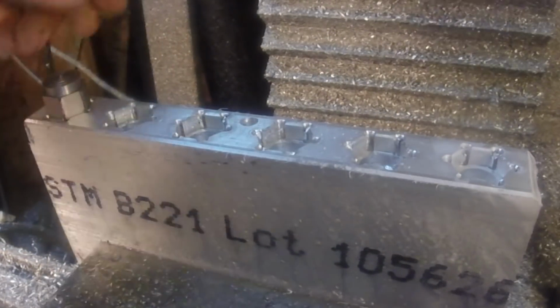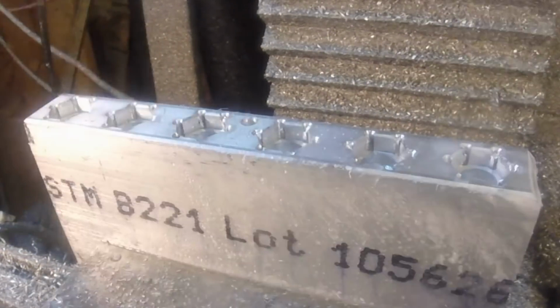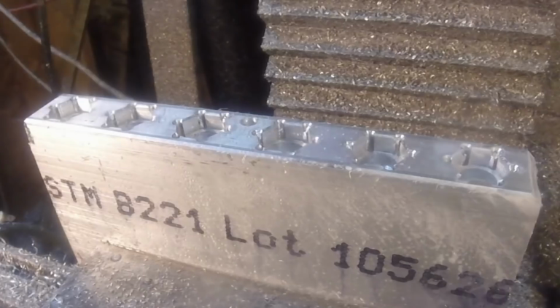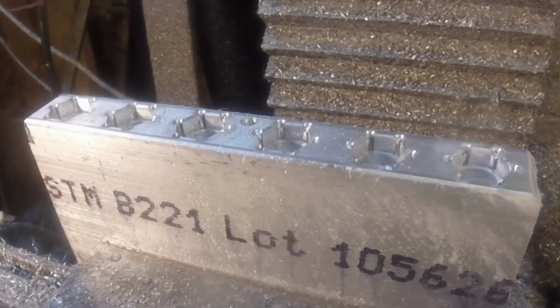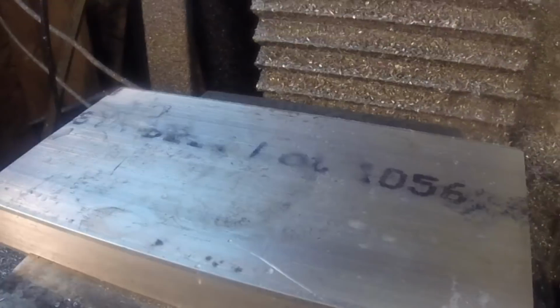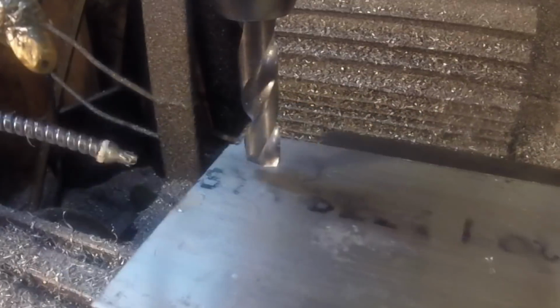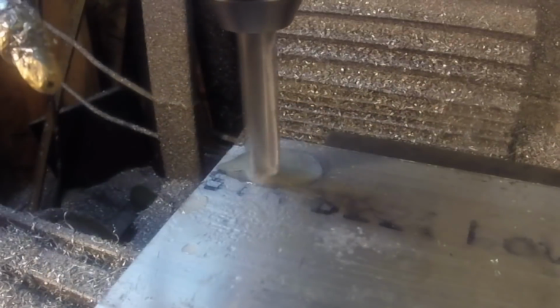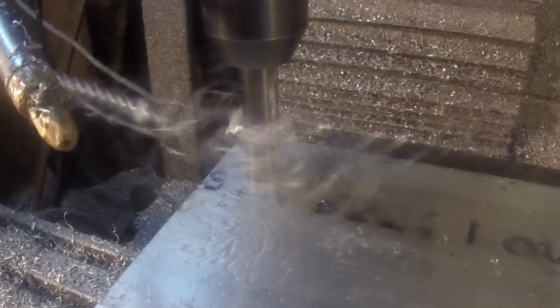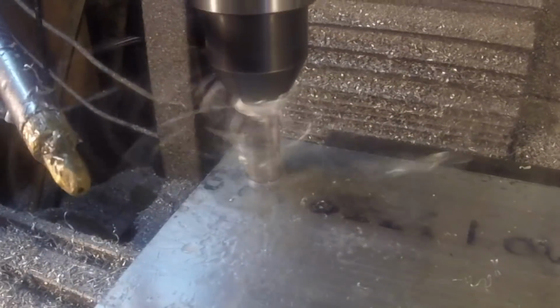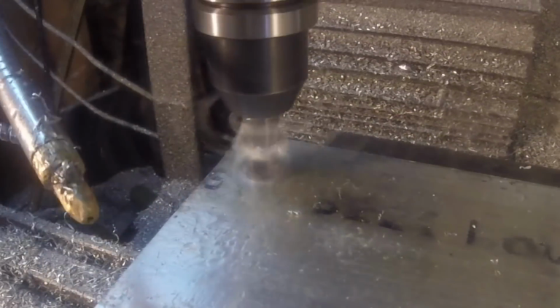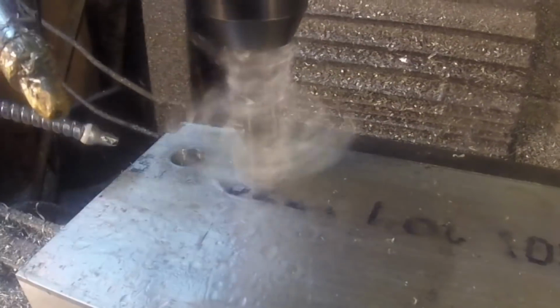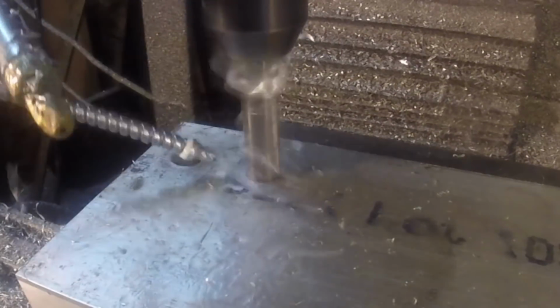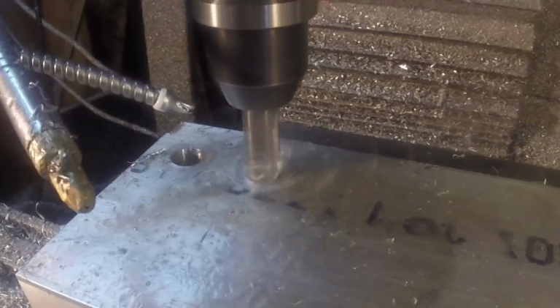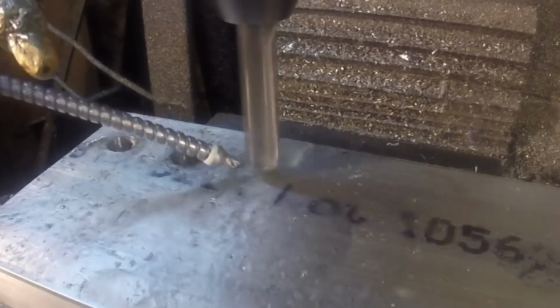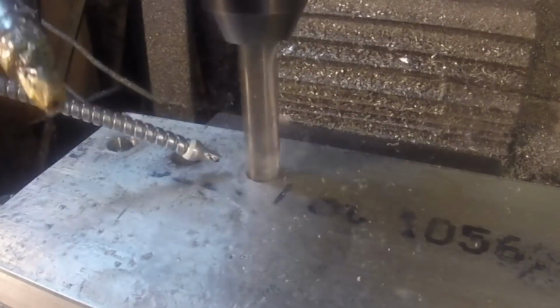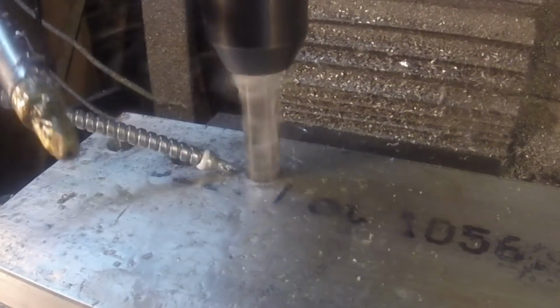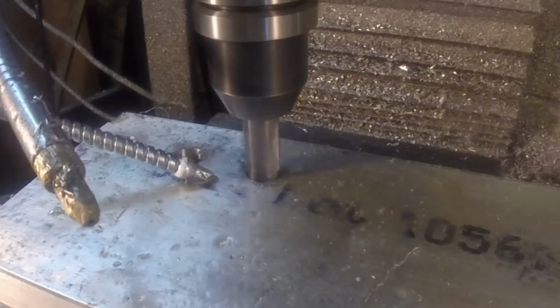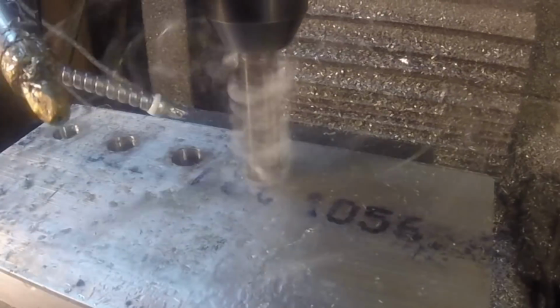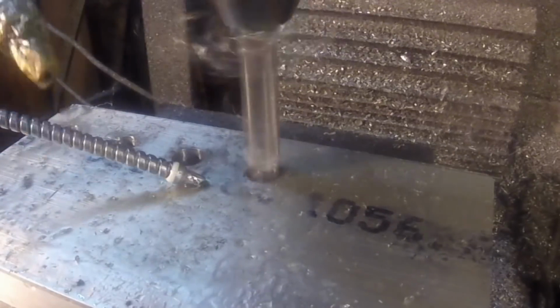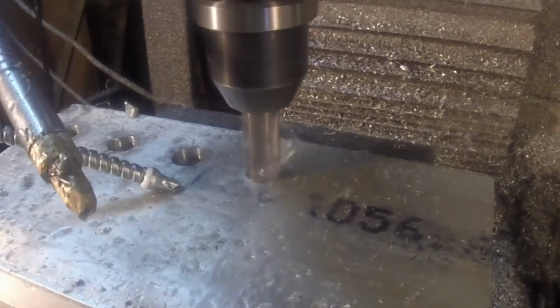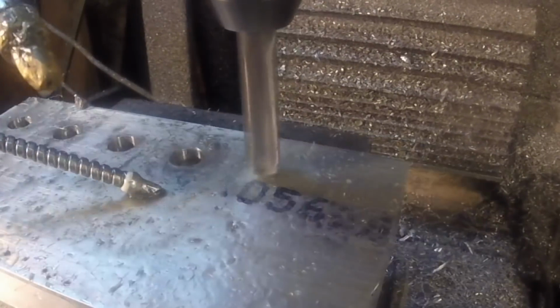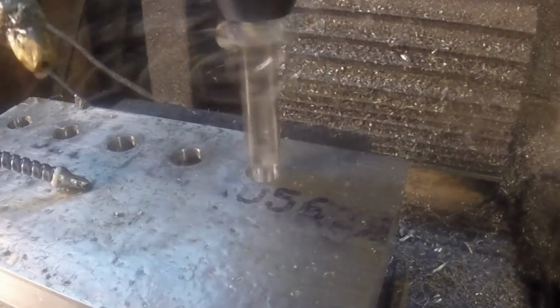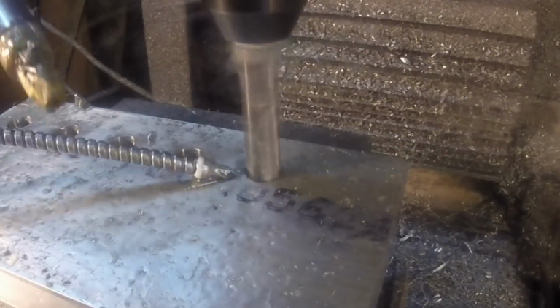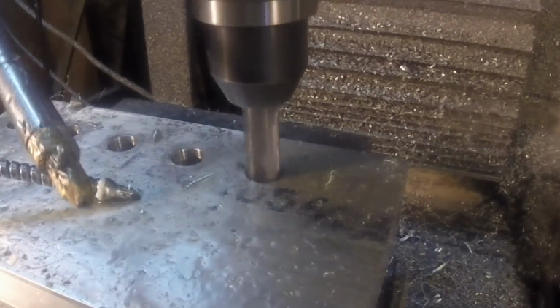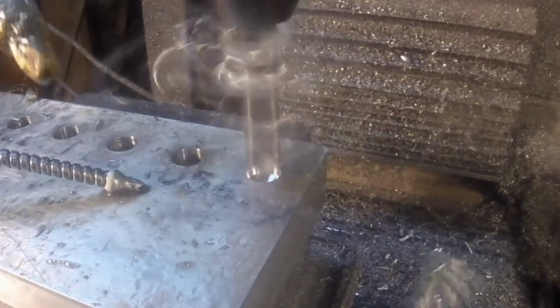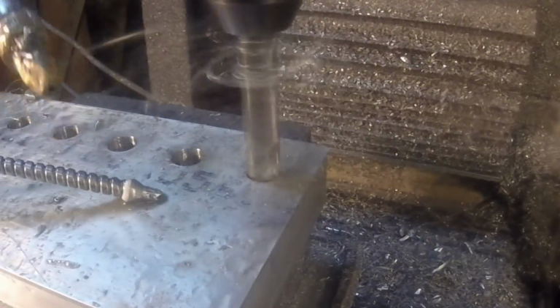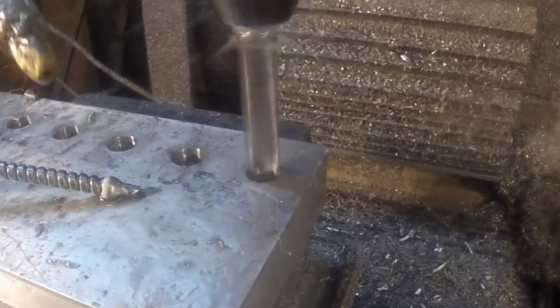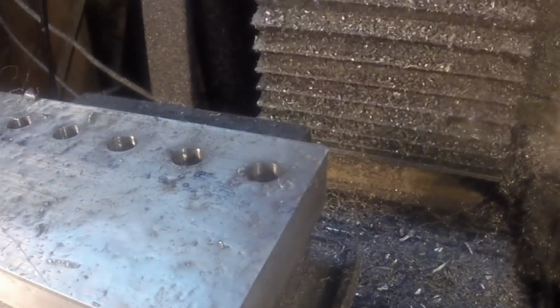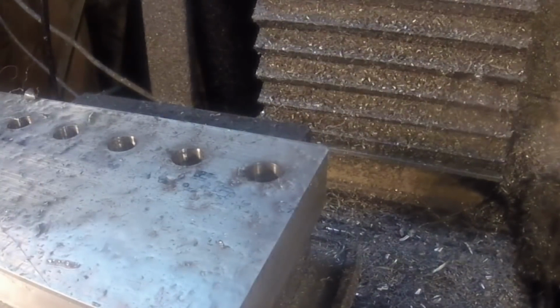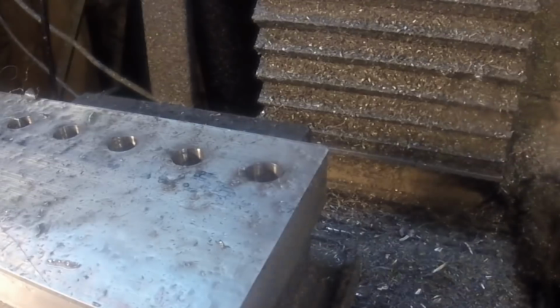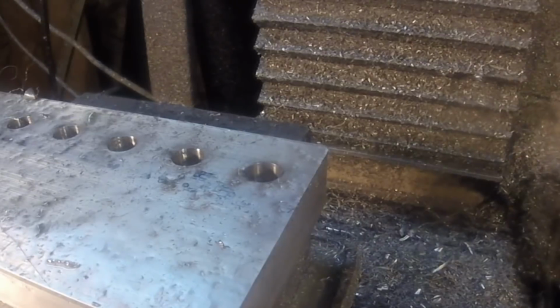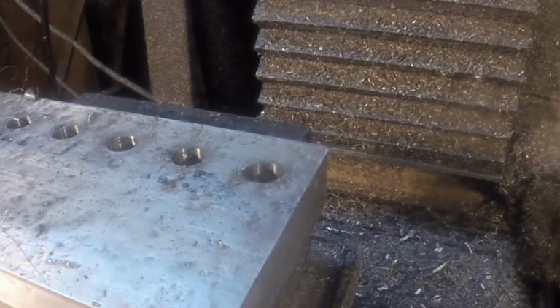It's a snug fit, which is about what I want. Now it's laid on its side and we're drilling out the through holes for the bolts to go through.